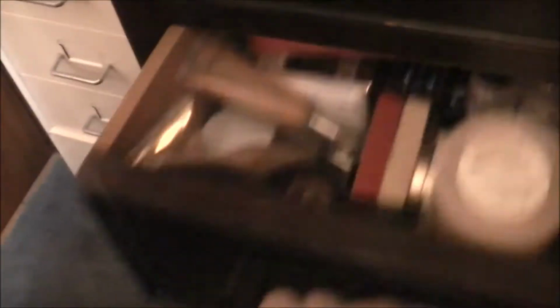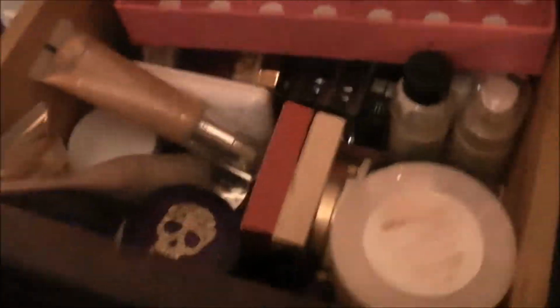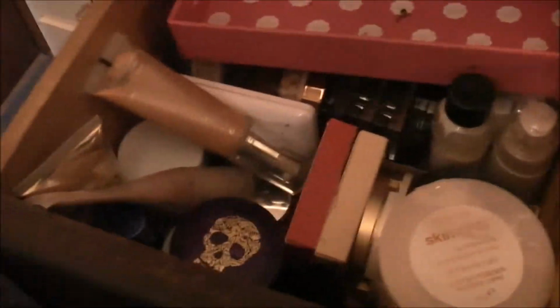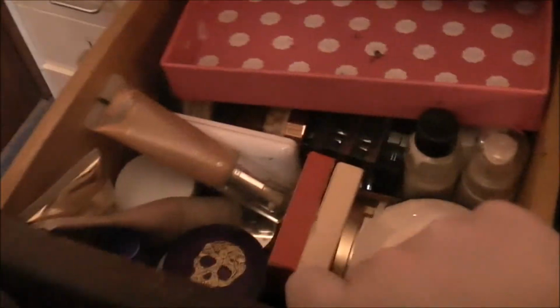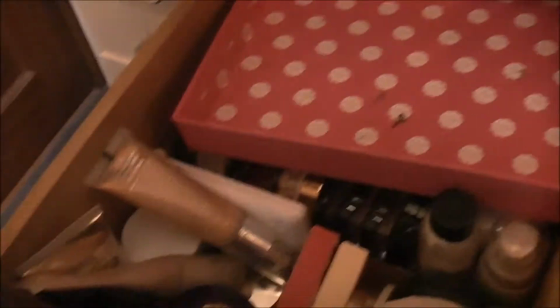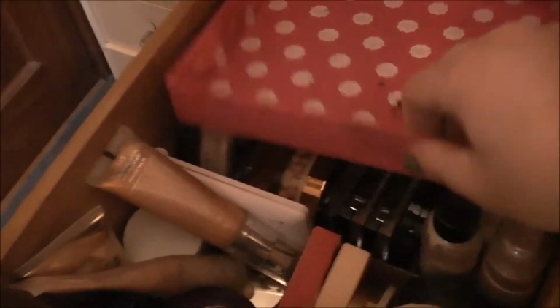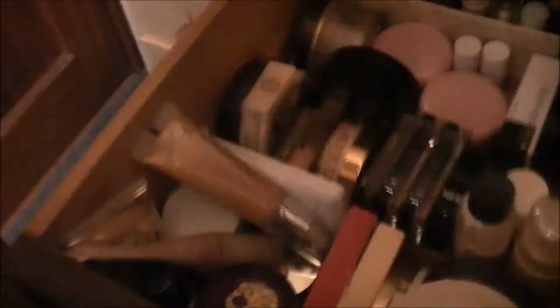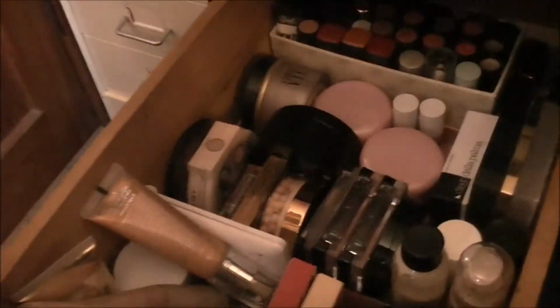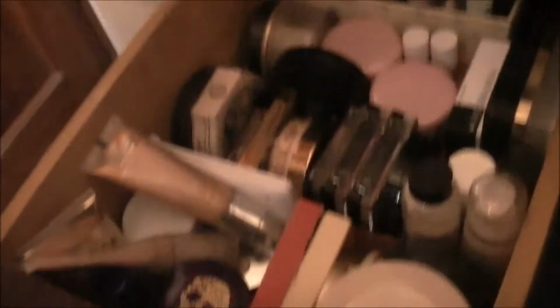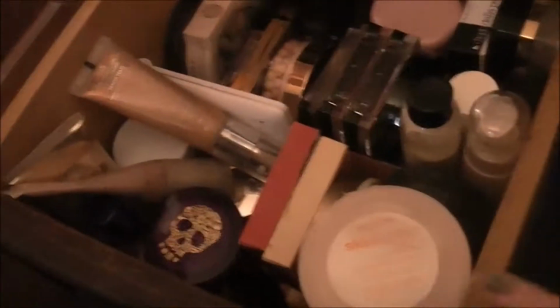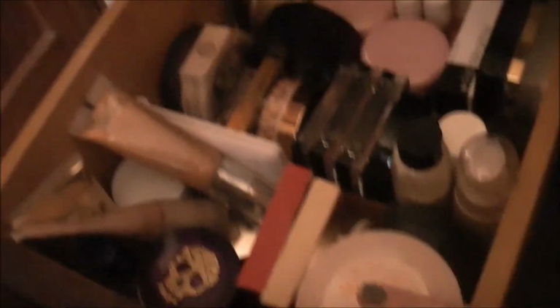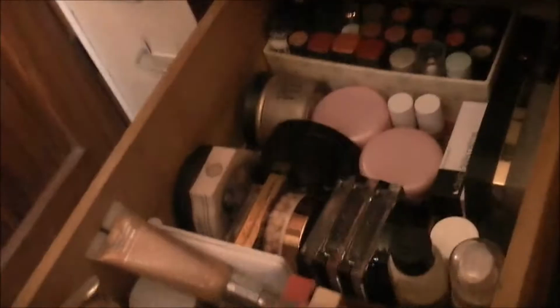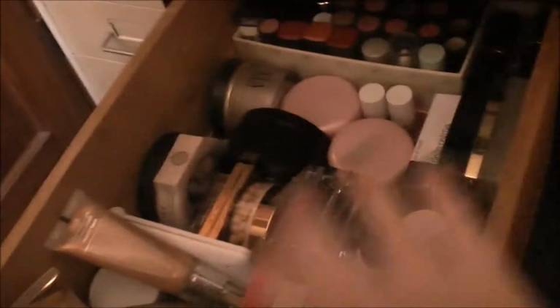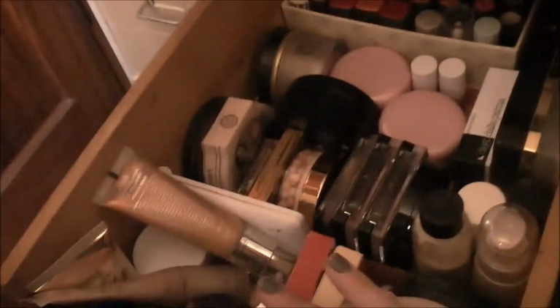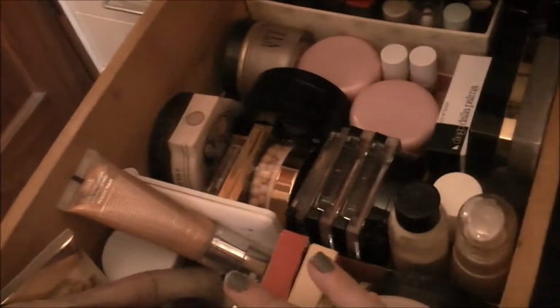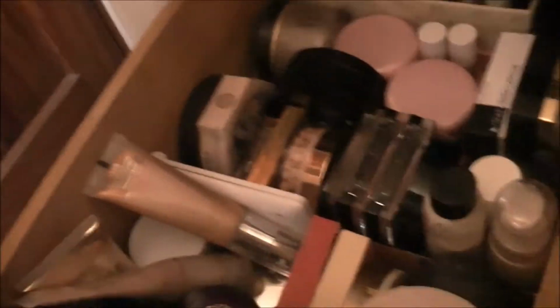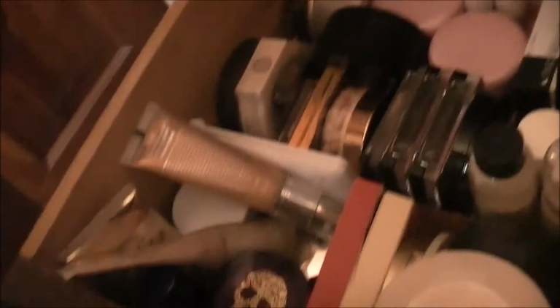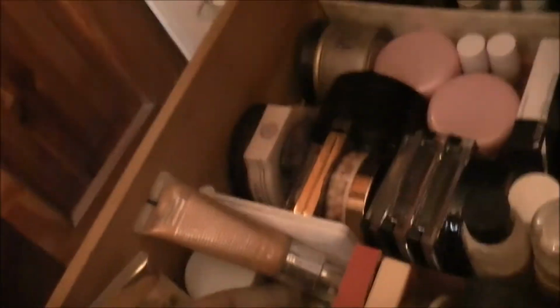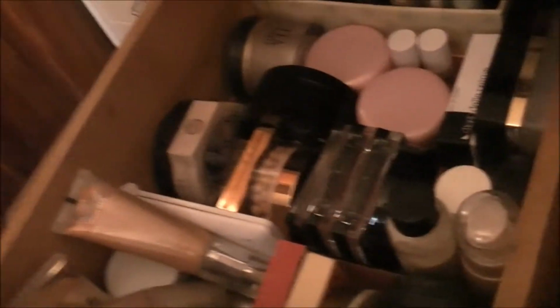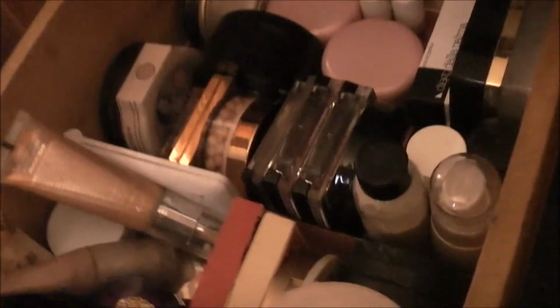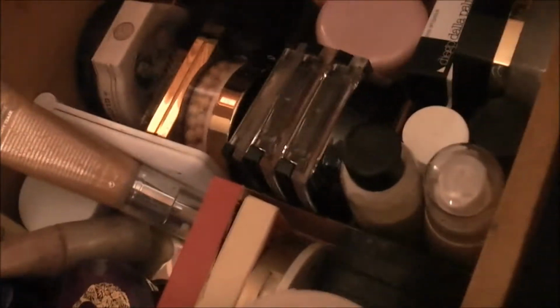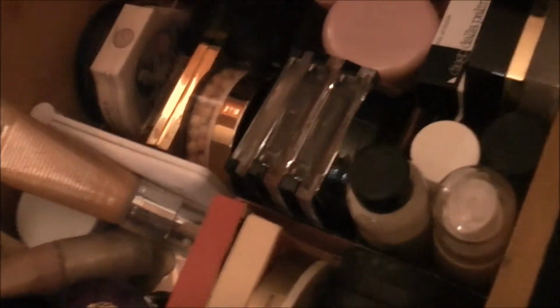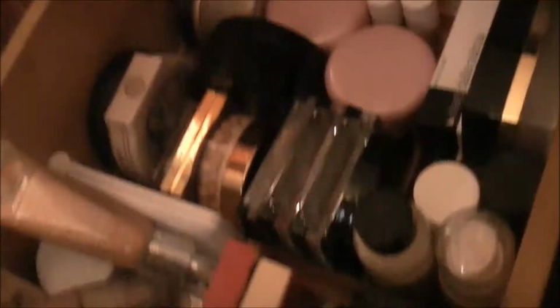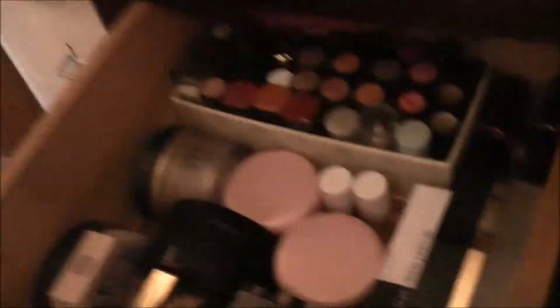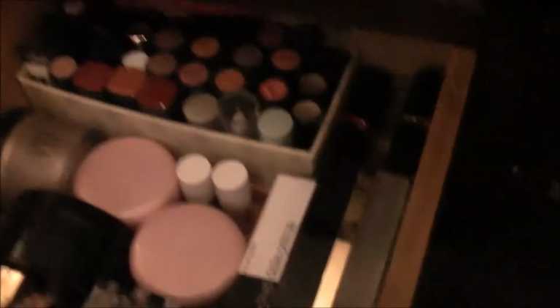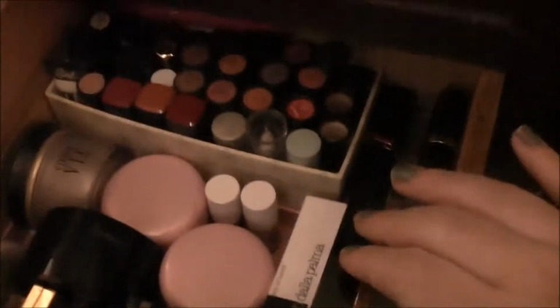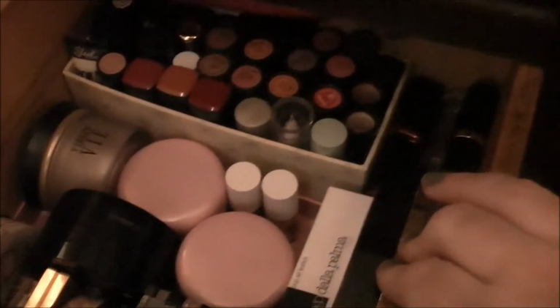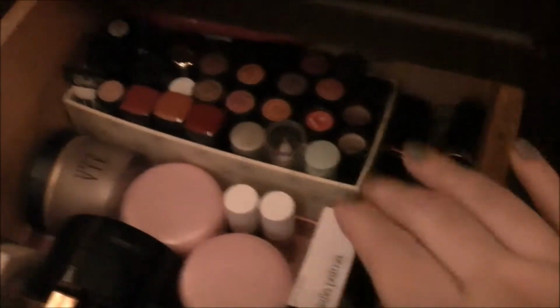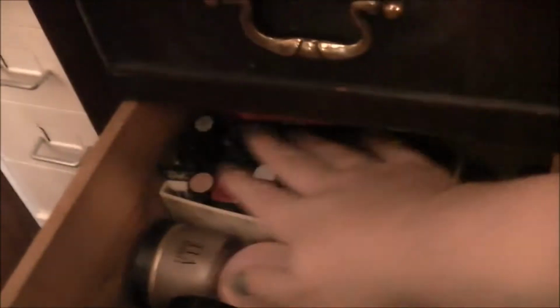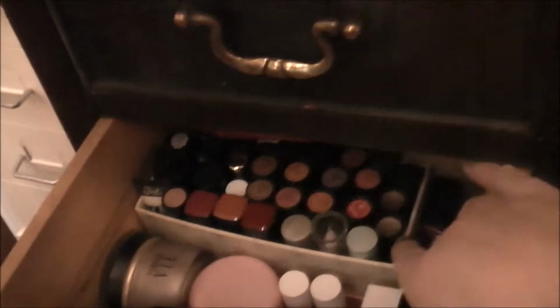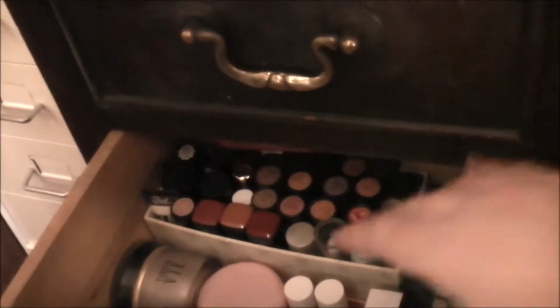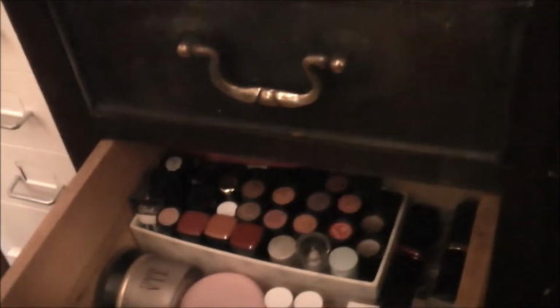I've changed things around in here — I've got lots of highlighting things now: body highlighters as well as face highlighters, and I've put in a loose powder and my lipstick collections across the back.